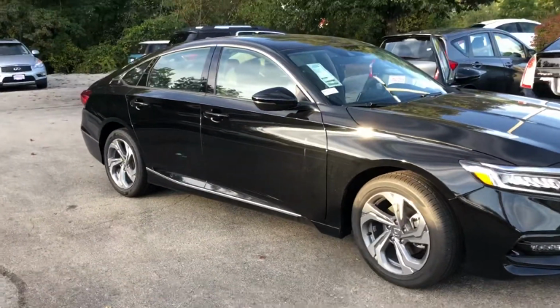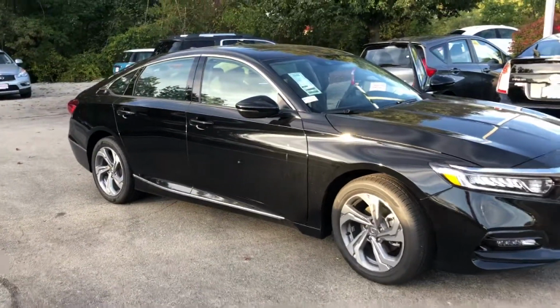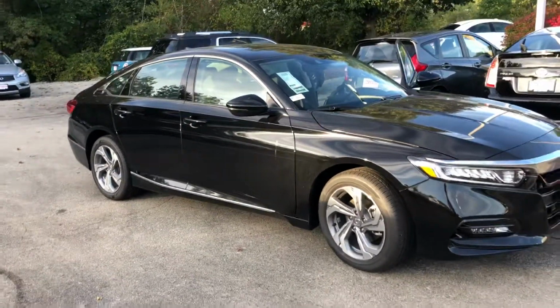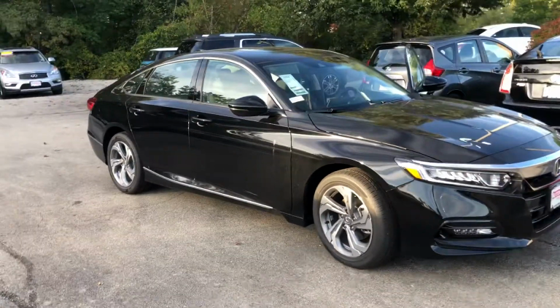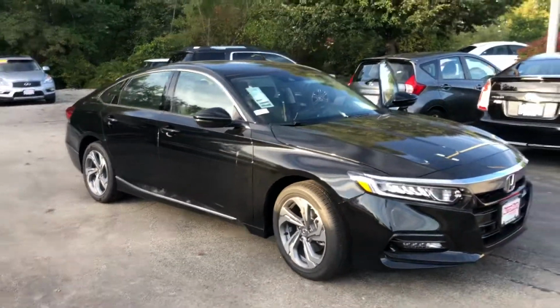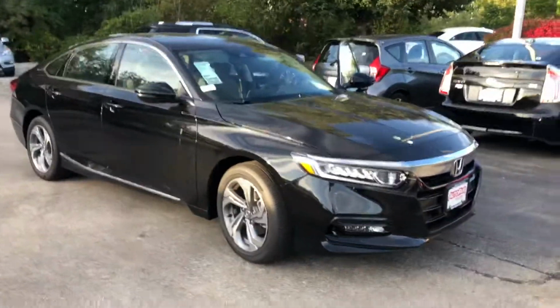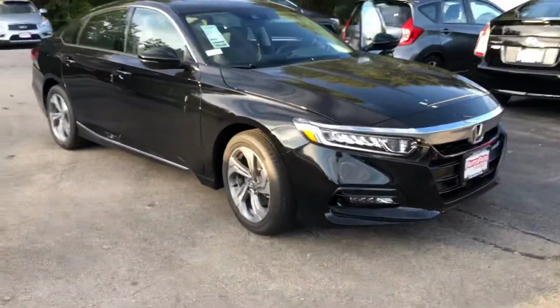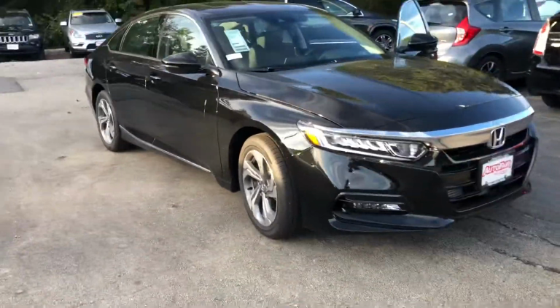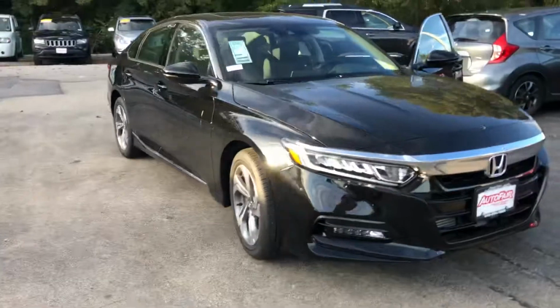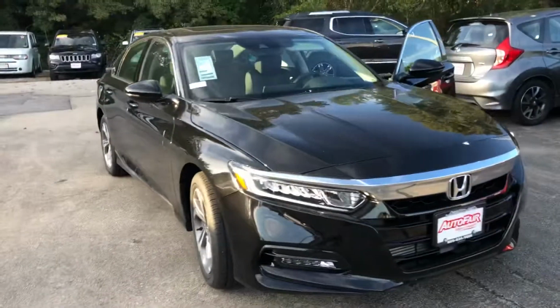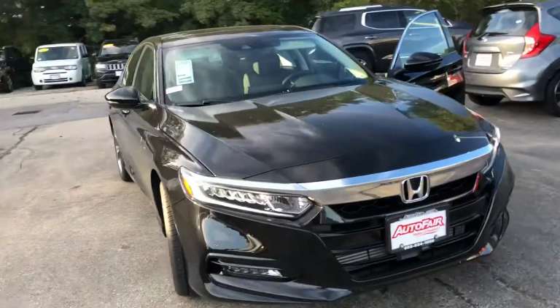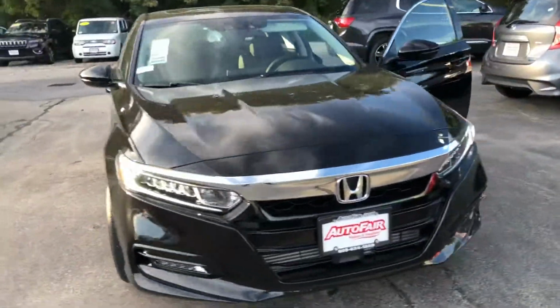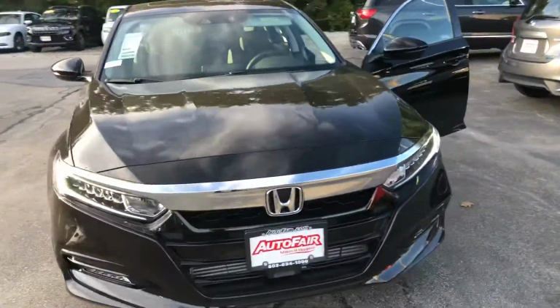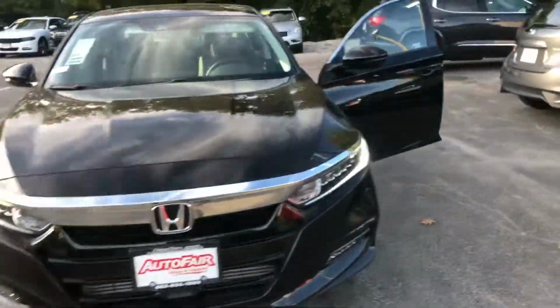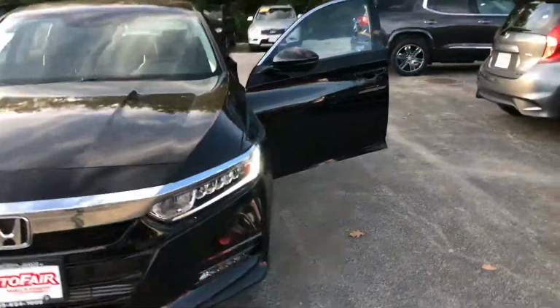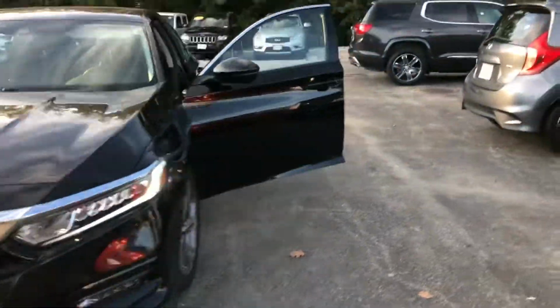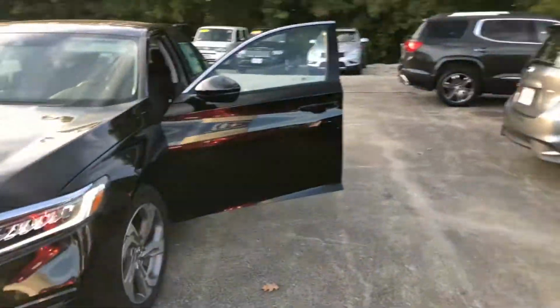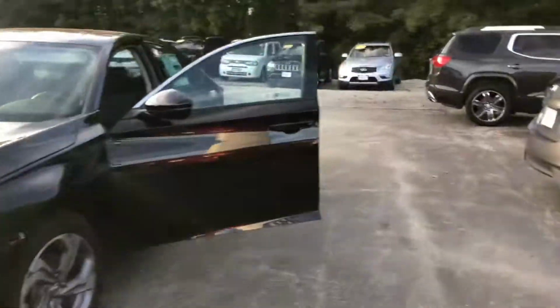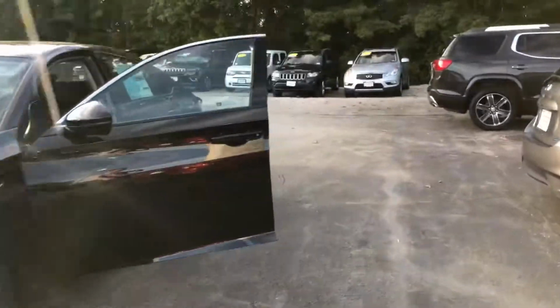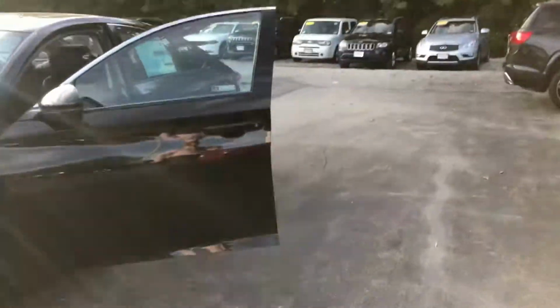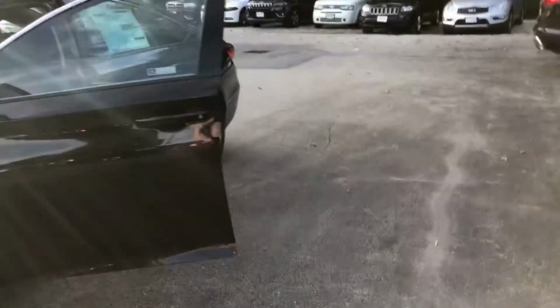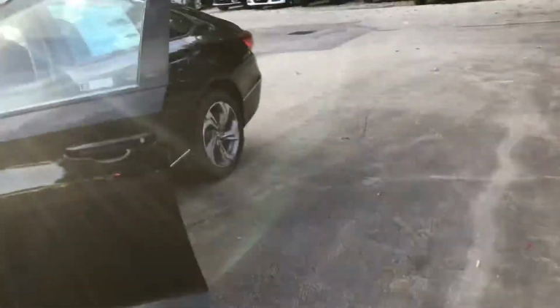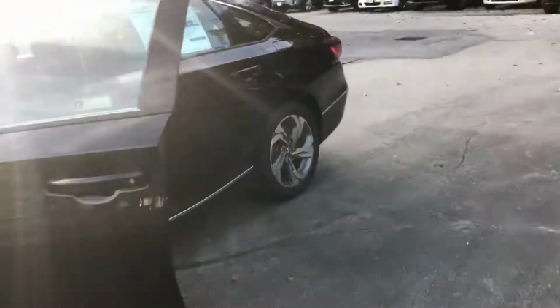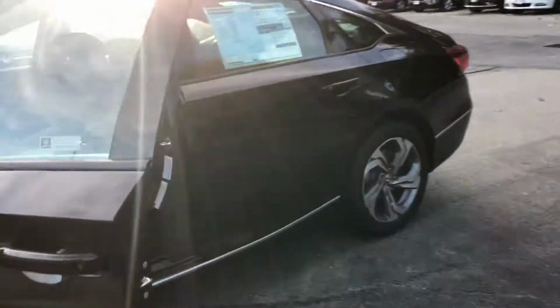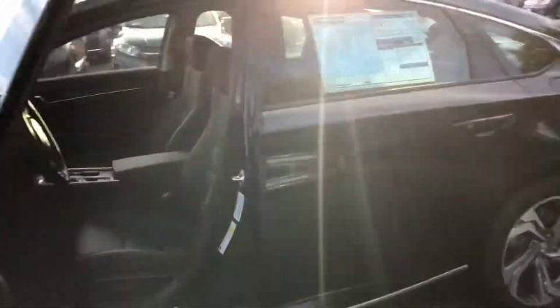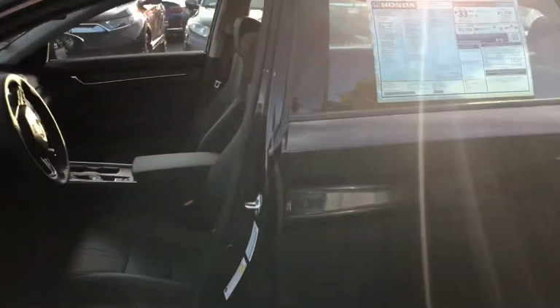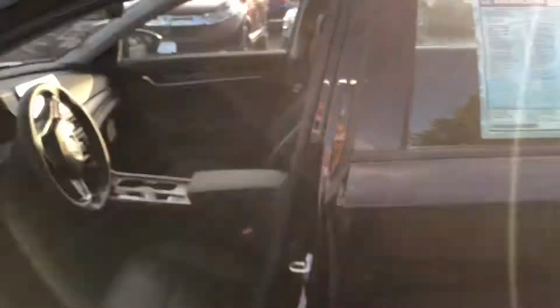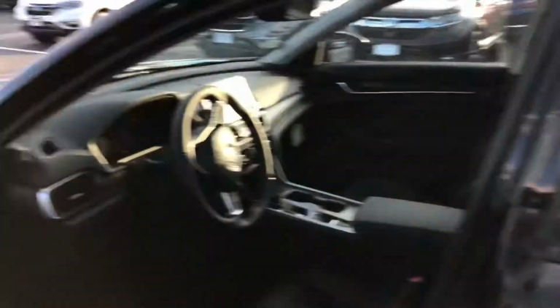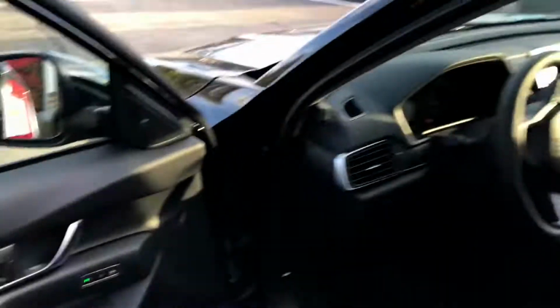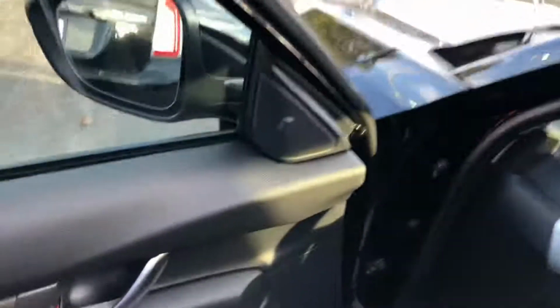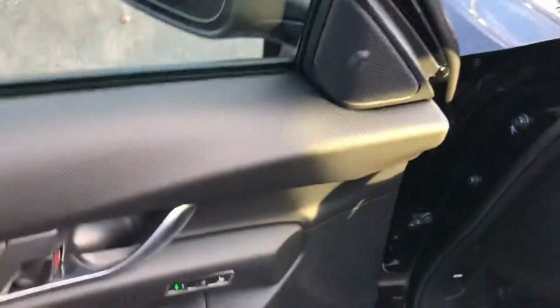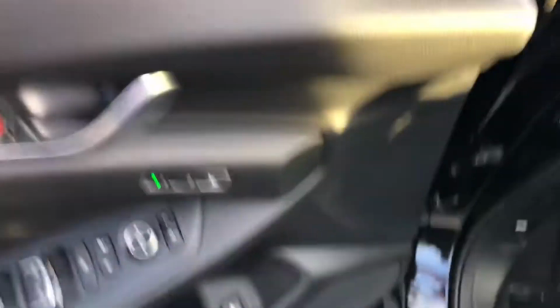Hey Jason, this is Keith from AutoFair Honda. I just wanted to give you a brief walk around the 2019 Accord EXL that you inquired about. This thing's awesome — you get a bunch of features, including memory presets here on the door.